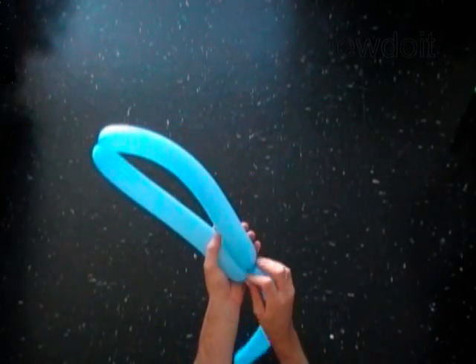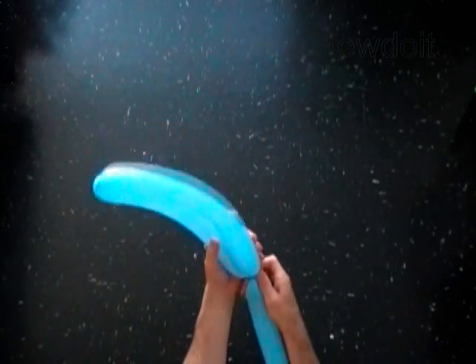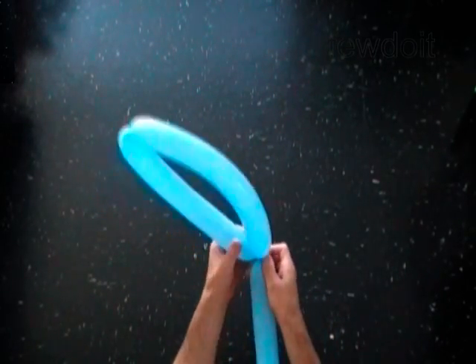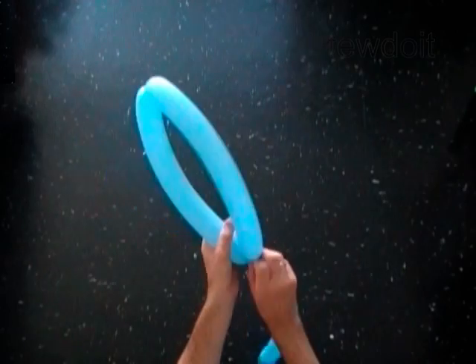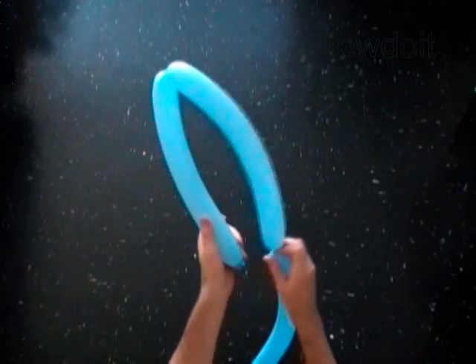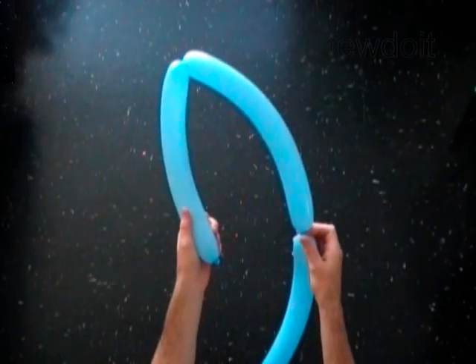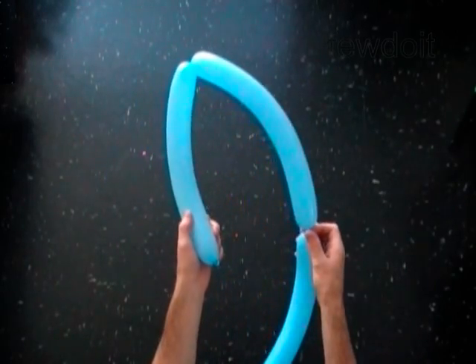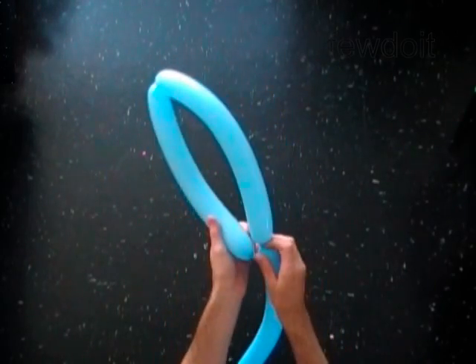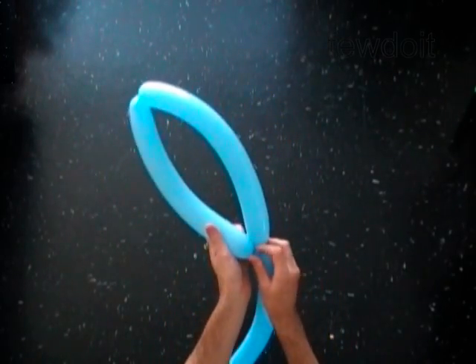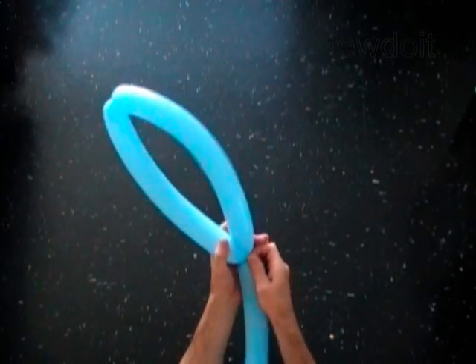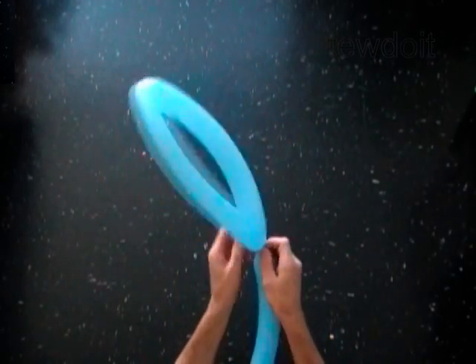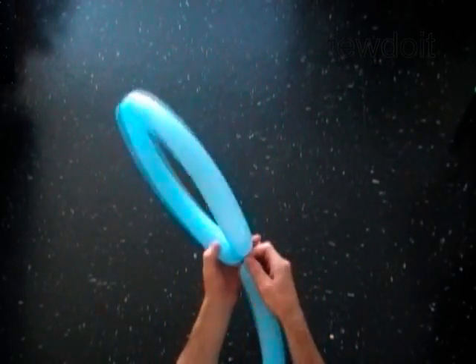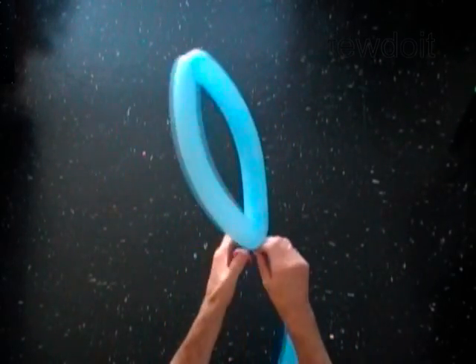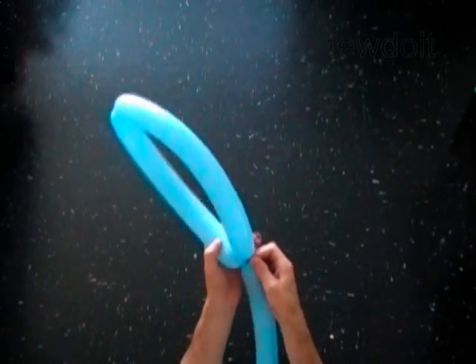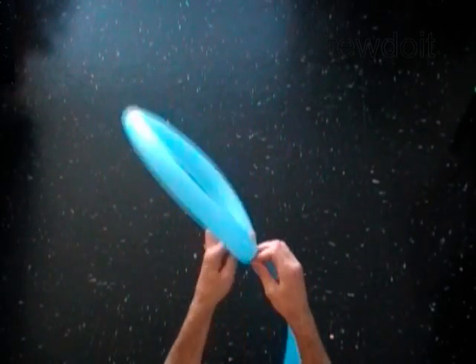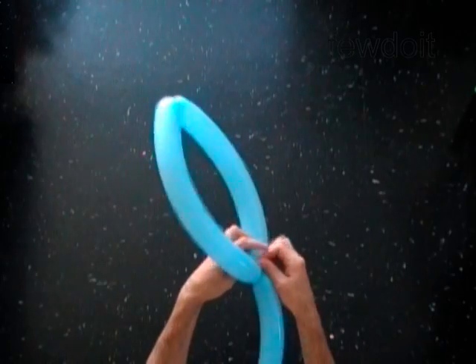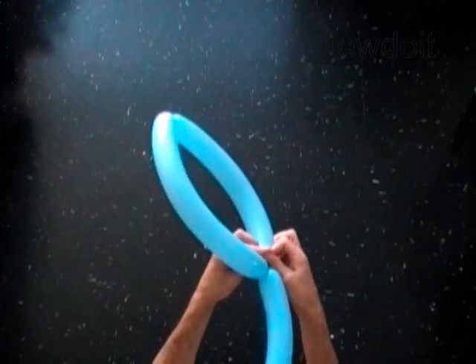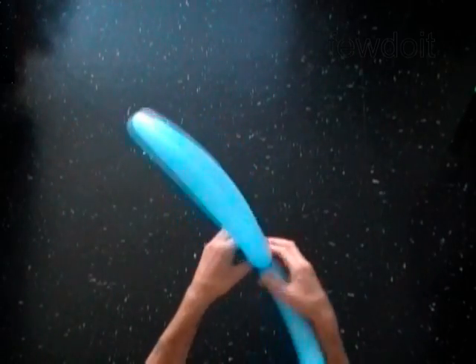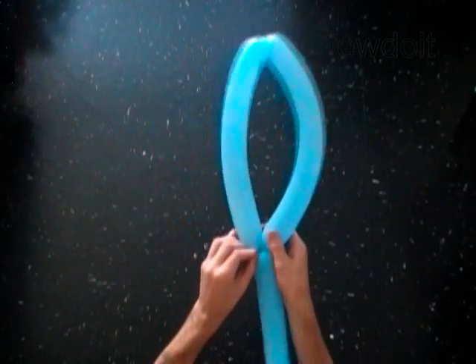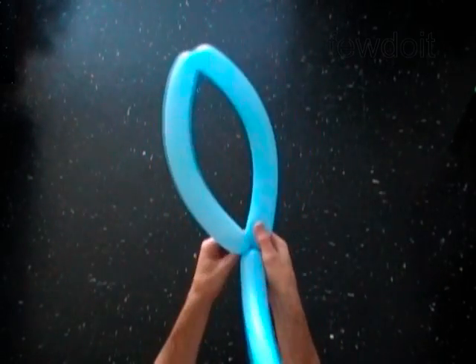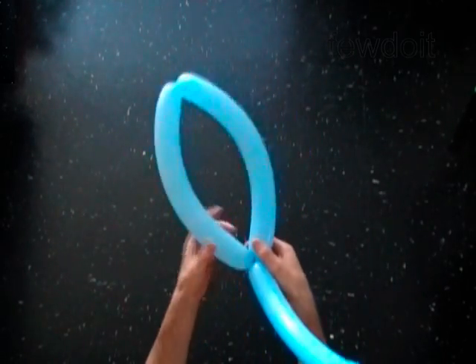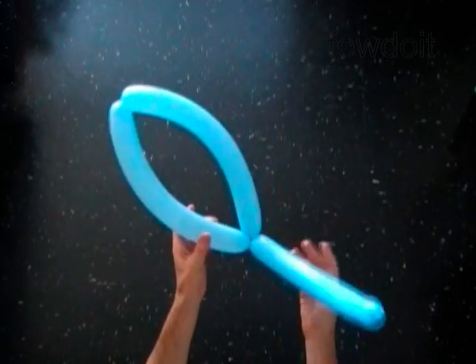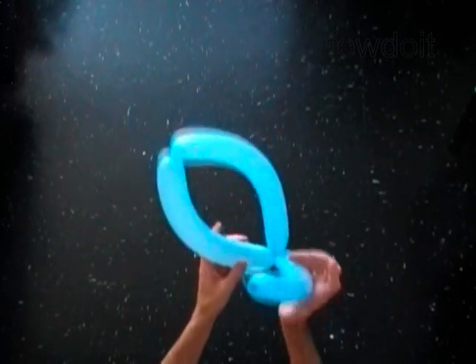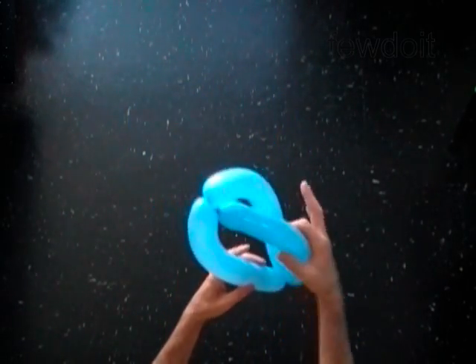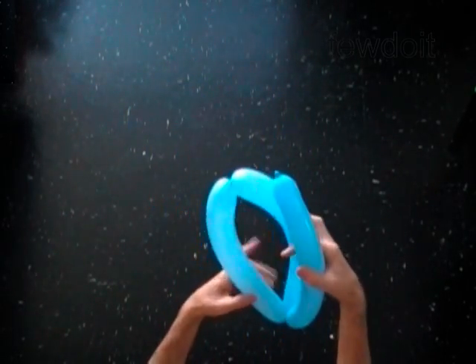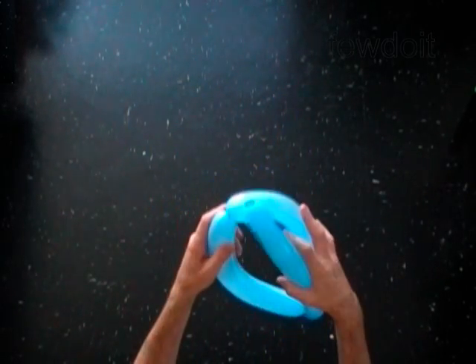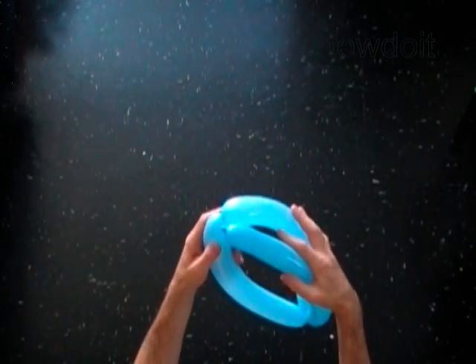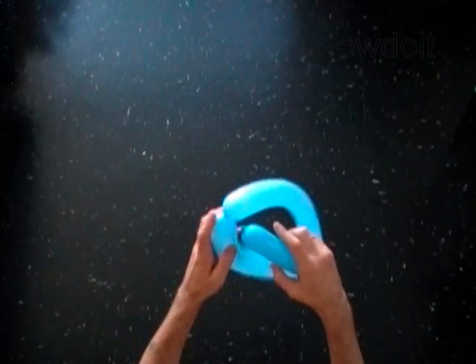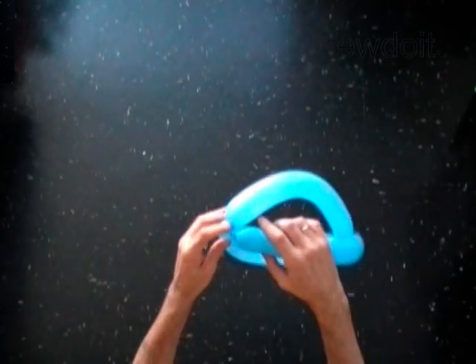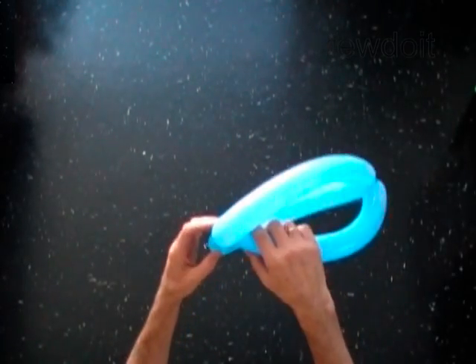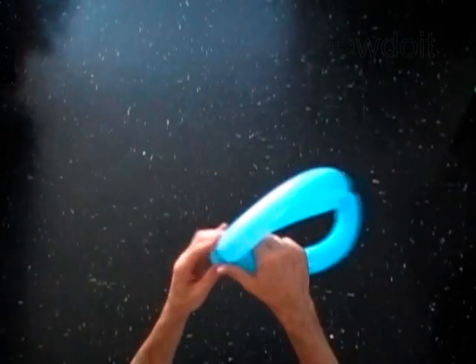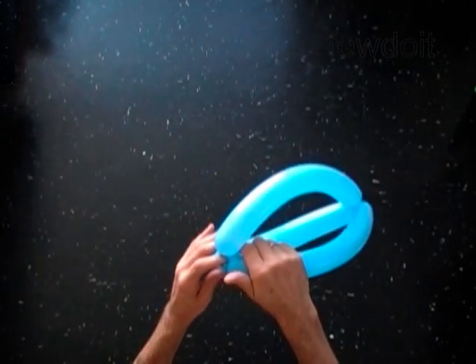Lock both ends of the chain of the first two bubbles in one lock twist. The rest of the balloon is the third bubble. Lock the end of the third bubble between the first and the second bubbles.